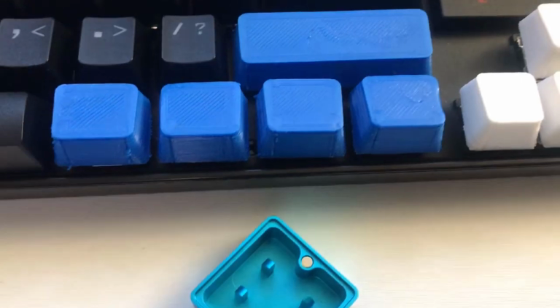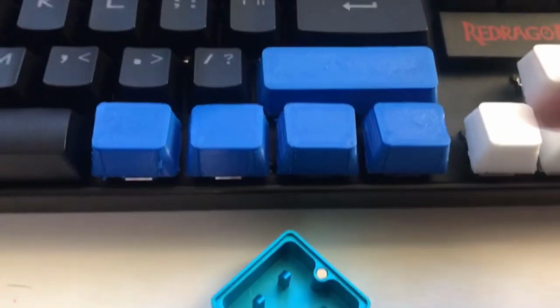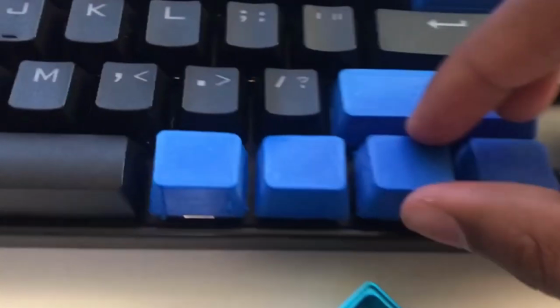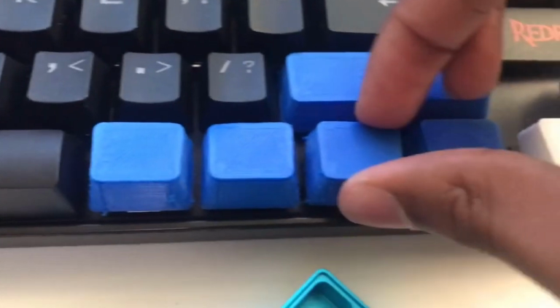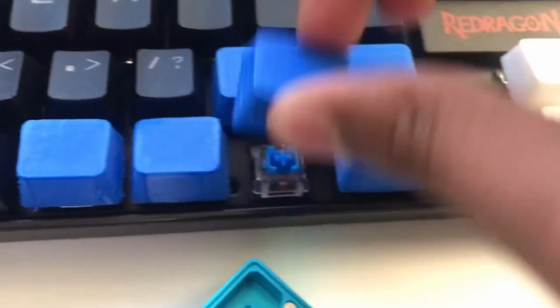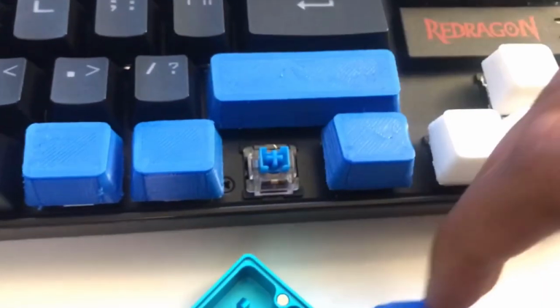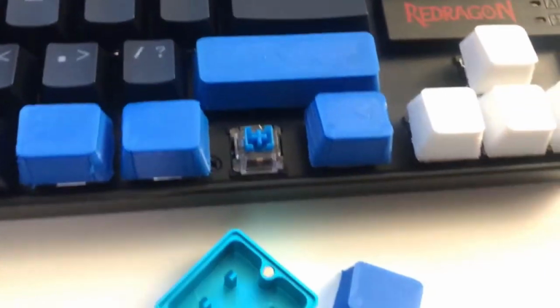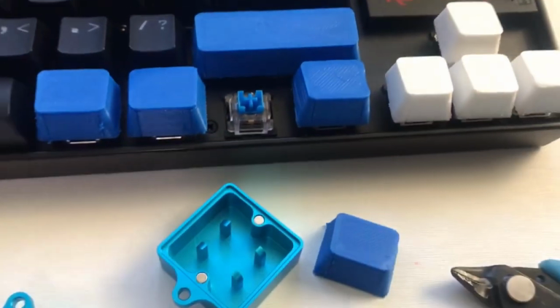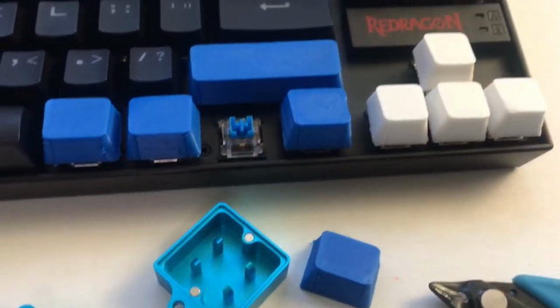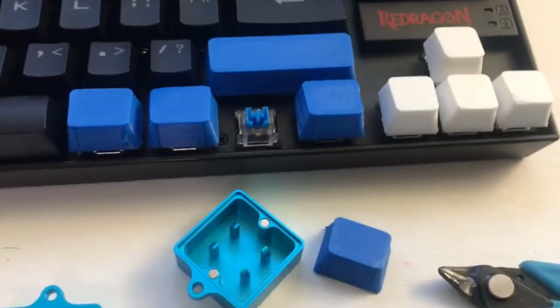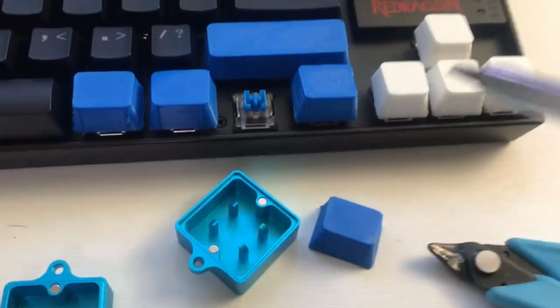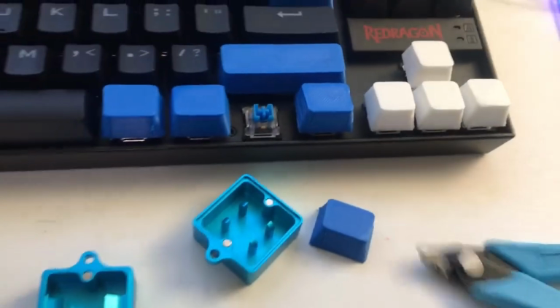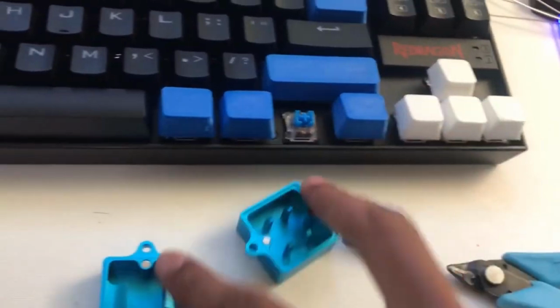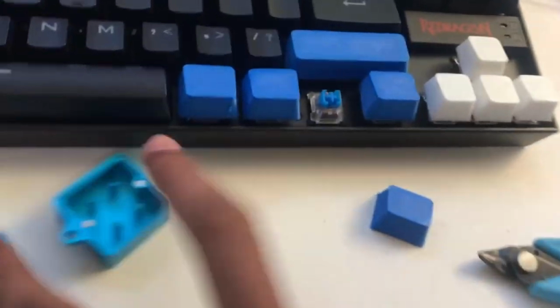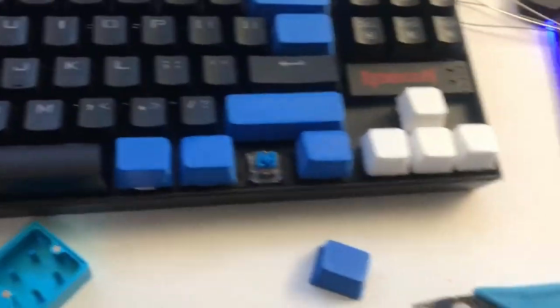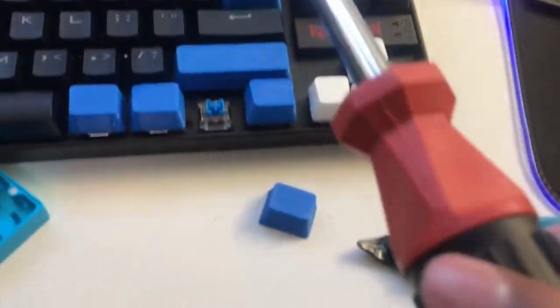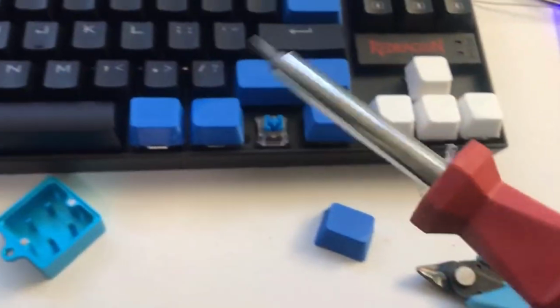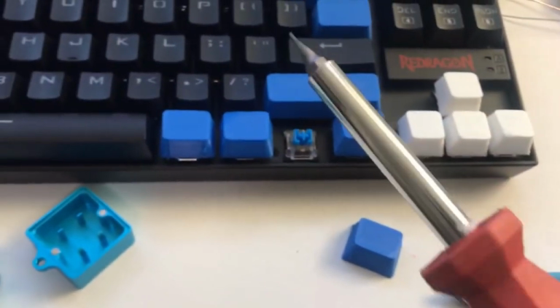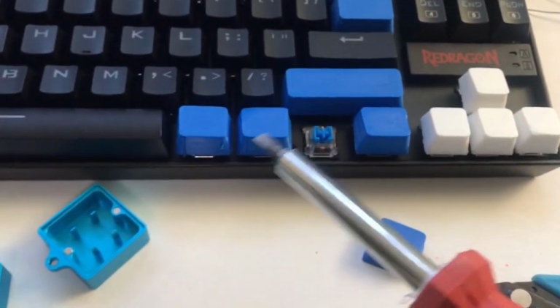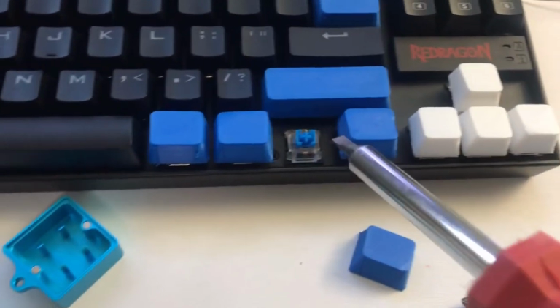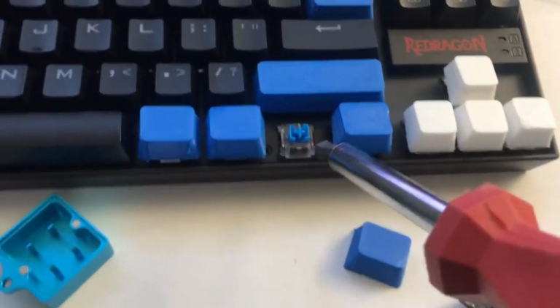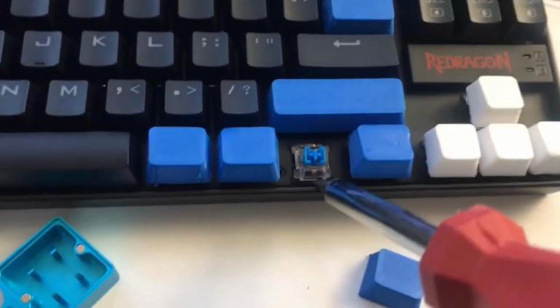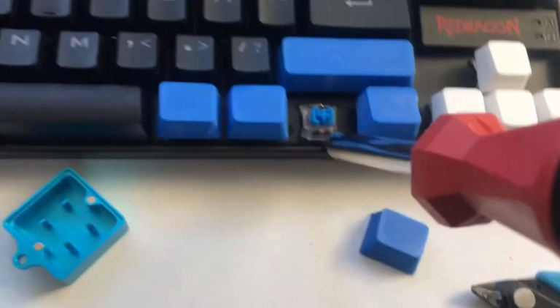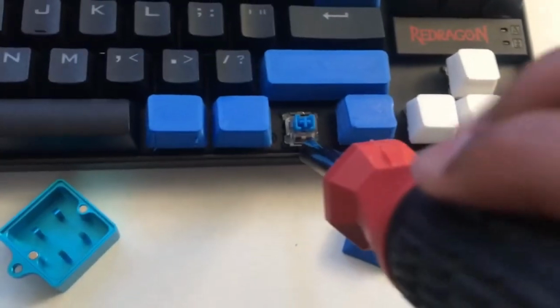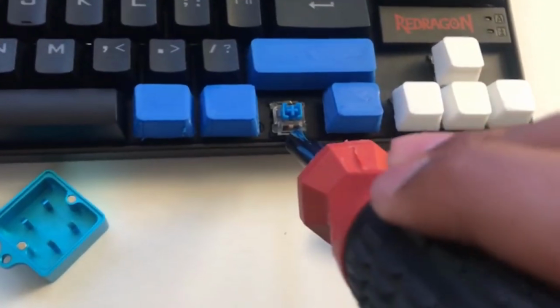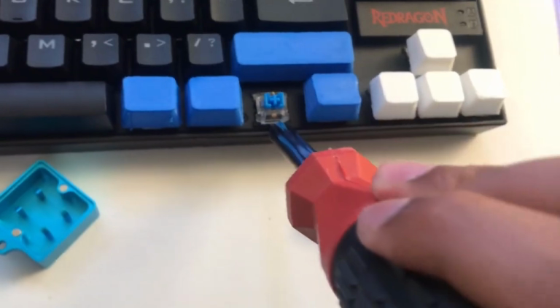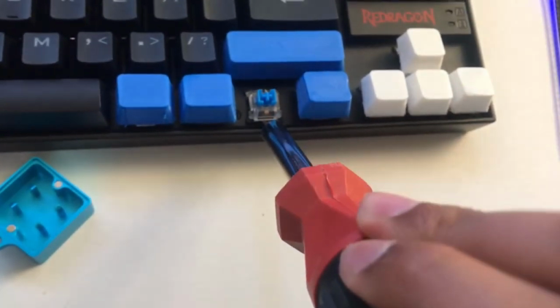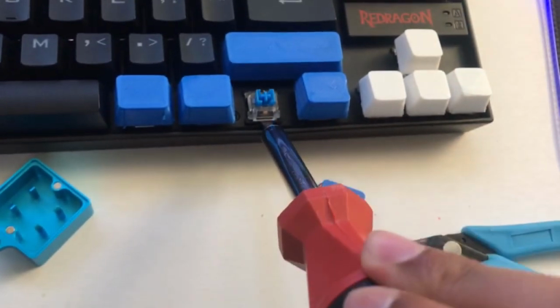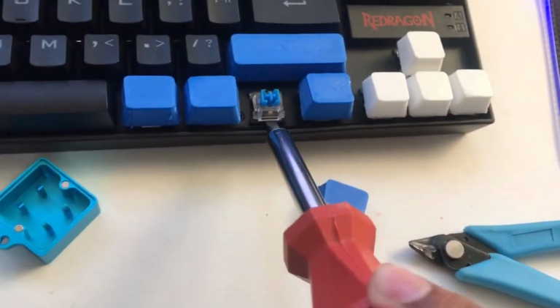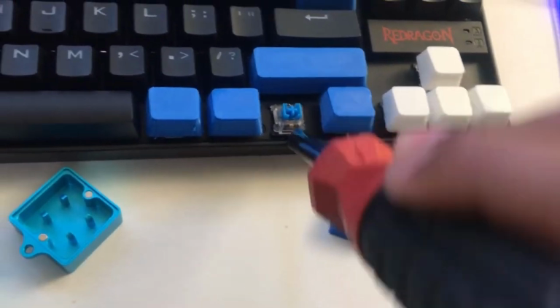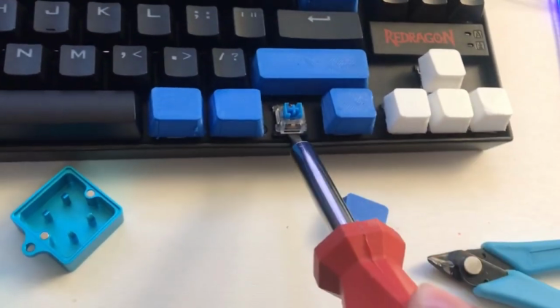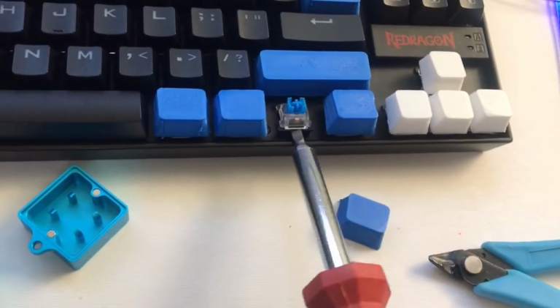First, you're going to remove the keycap and use your switch puller to remove the switch. I didn't have one, so I just used a screwdriver. I don't recommend you do this since it might break the switch.